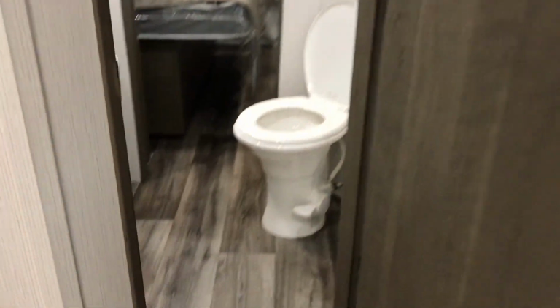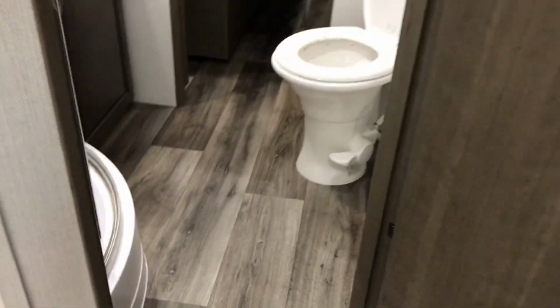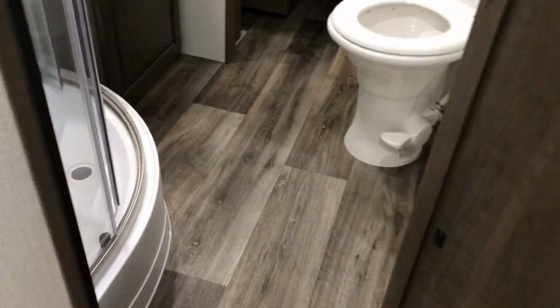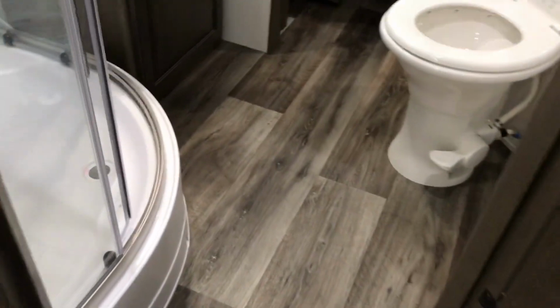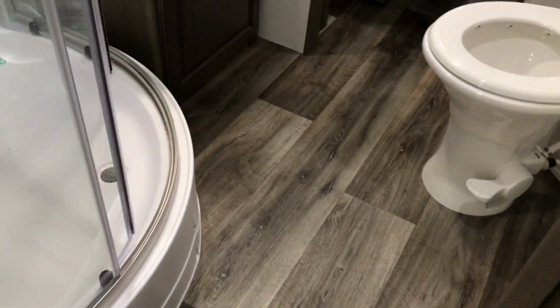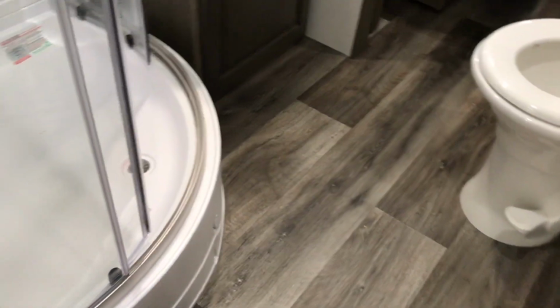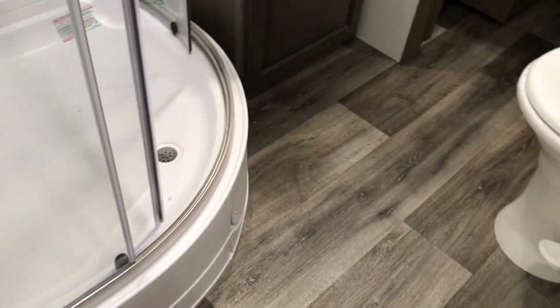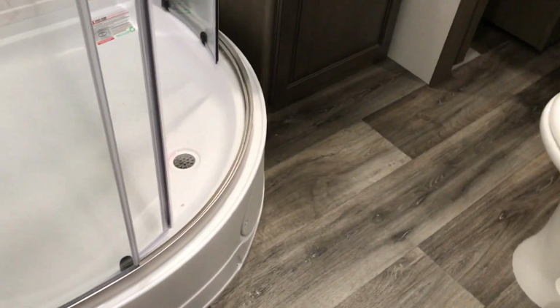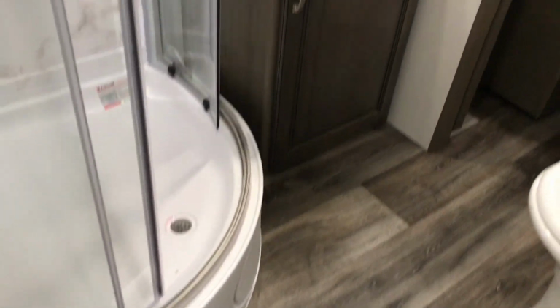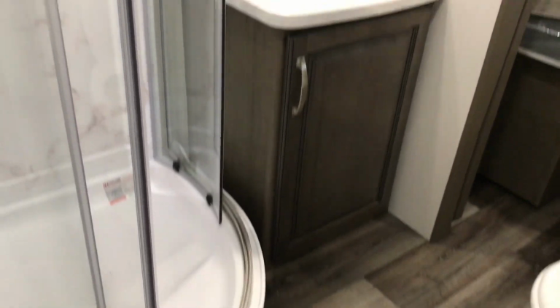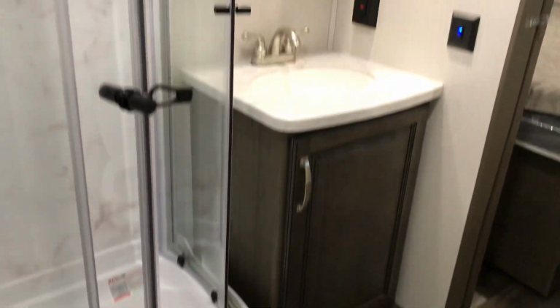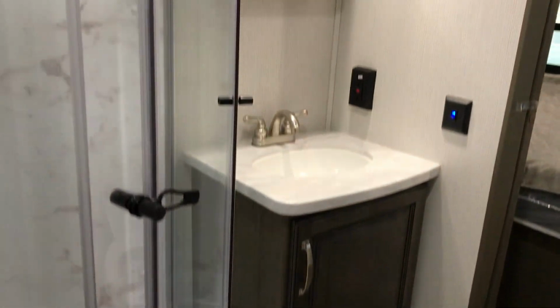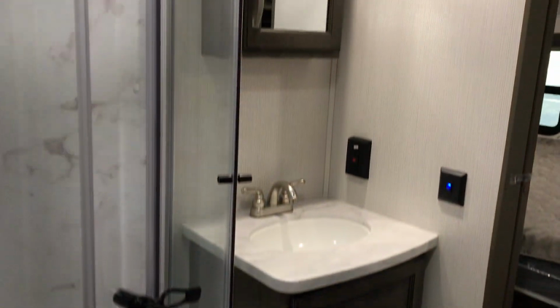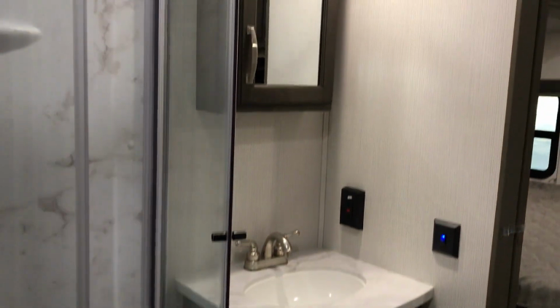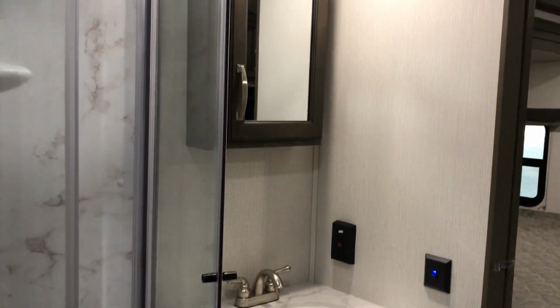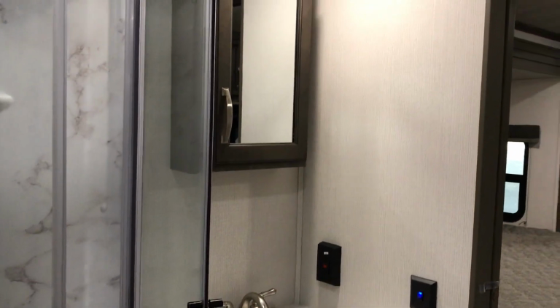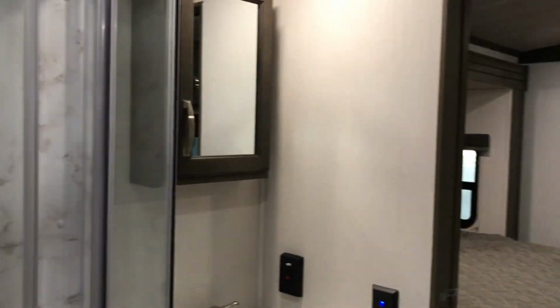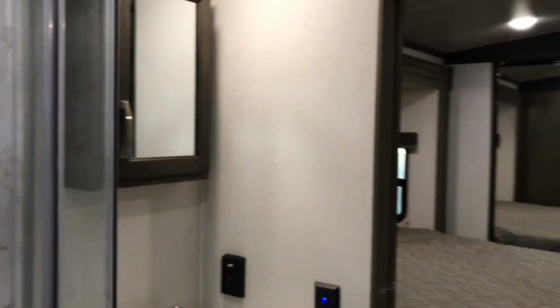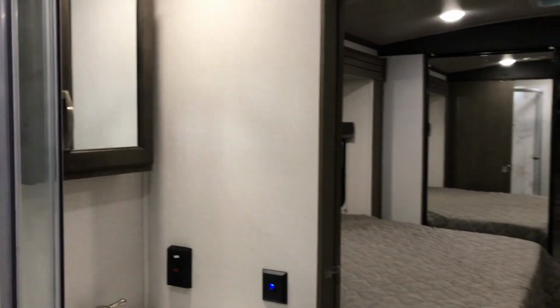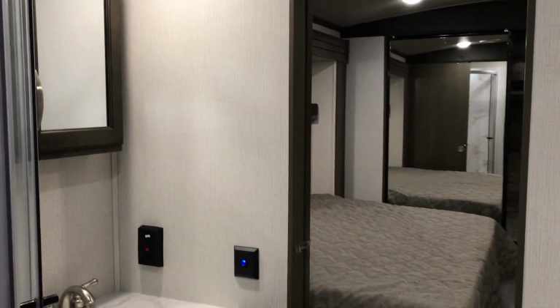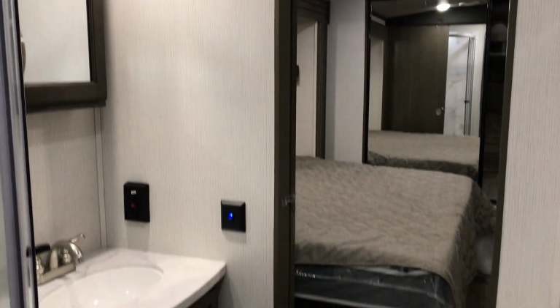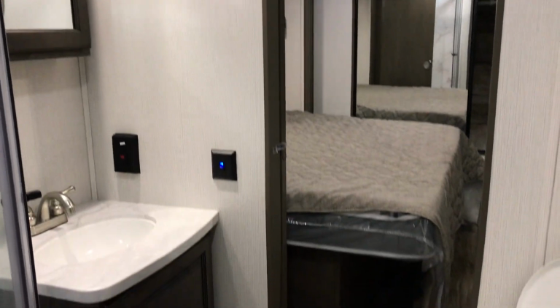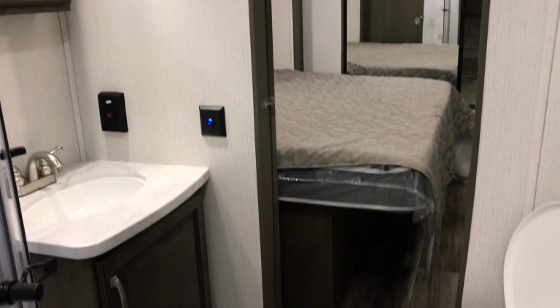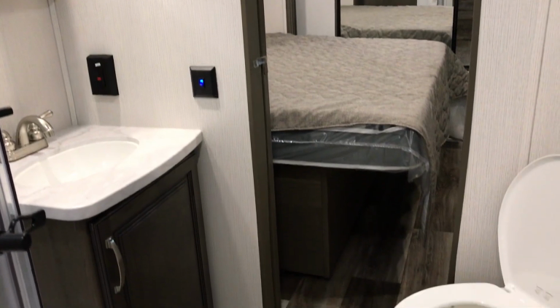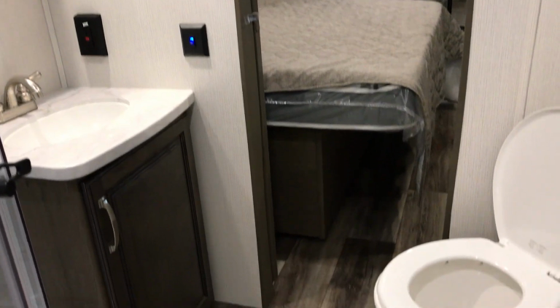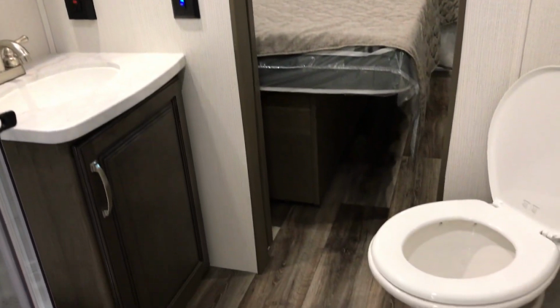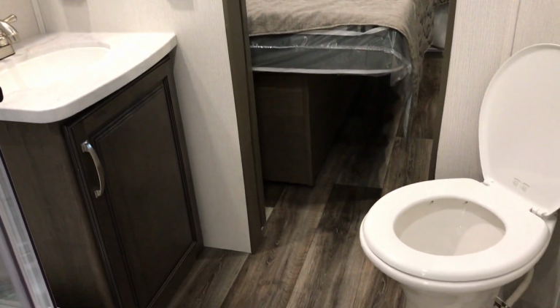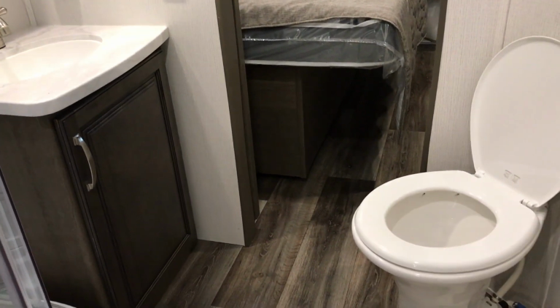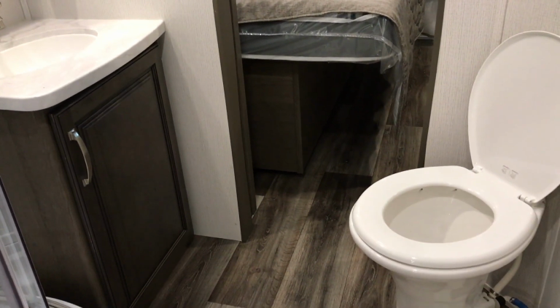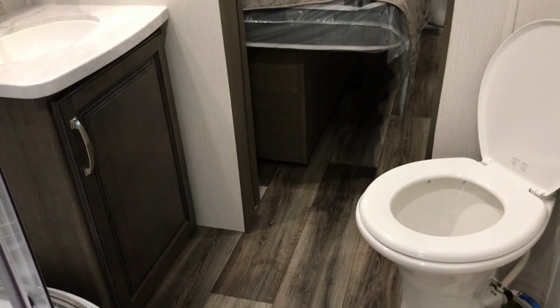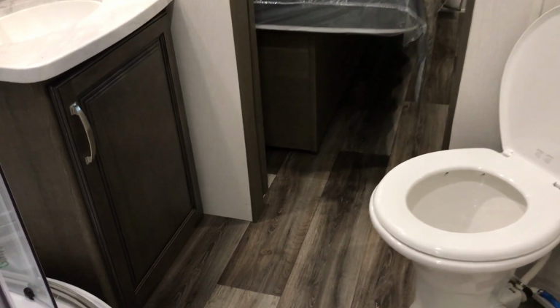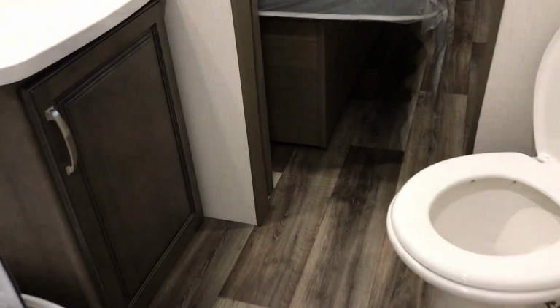Walking in here, you've got your dual access bathroom — you can enter it from the hallway as well as from the bedroom. You've got your big corner shower, porcelain toilet, vanity, and medicine cabinet. It's a nice setup in the bathroom.